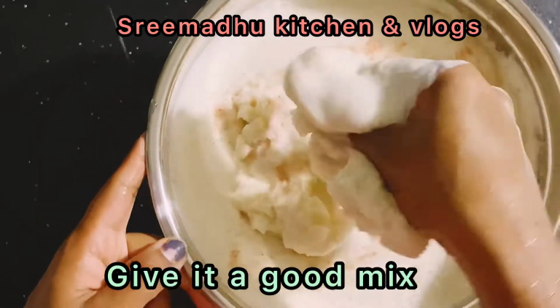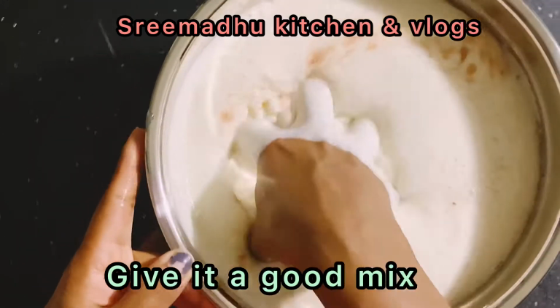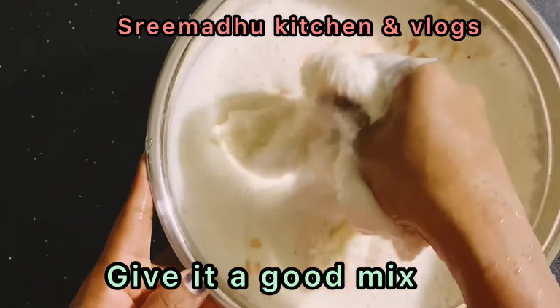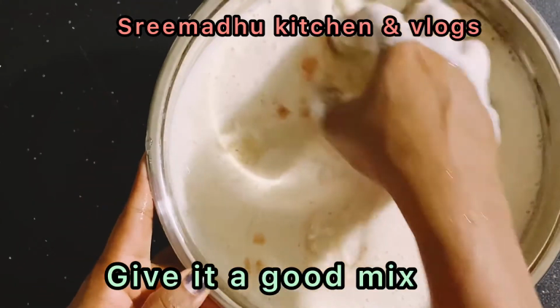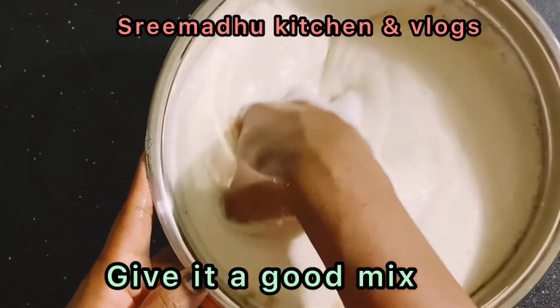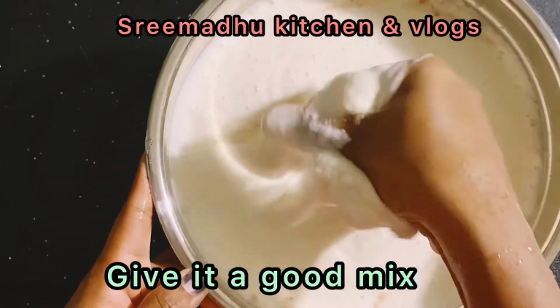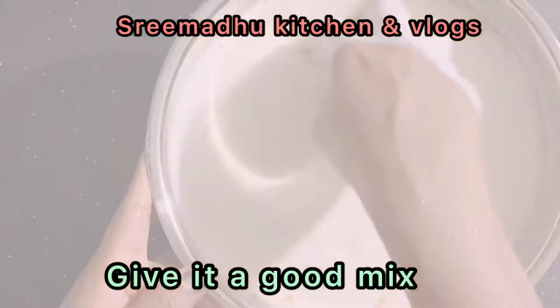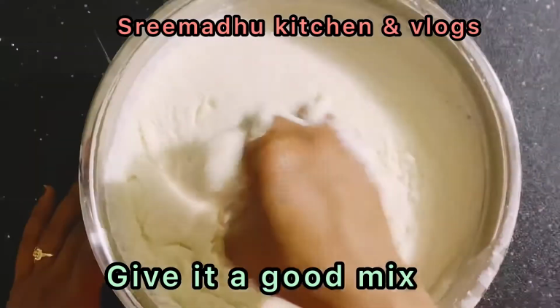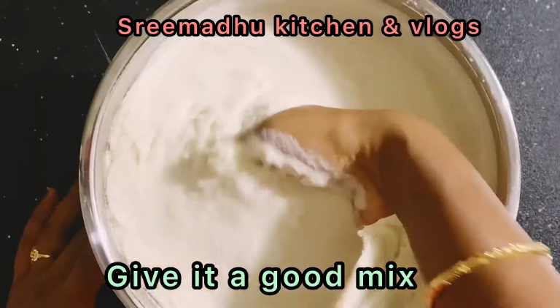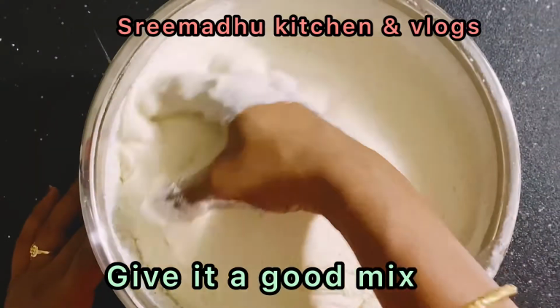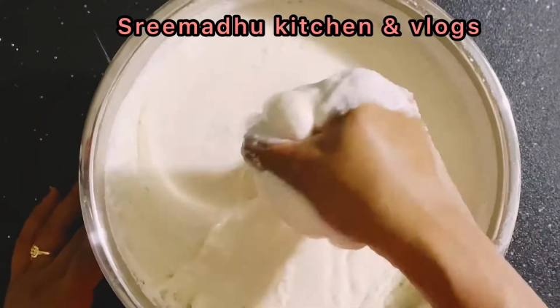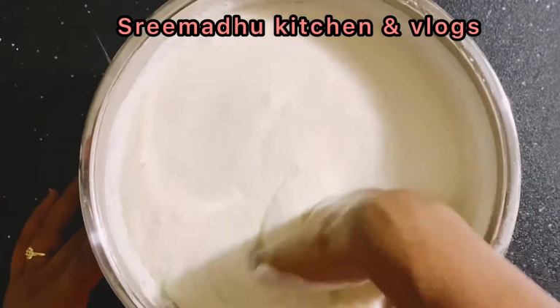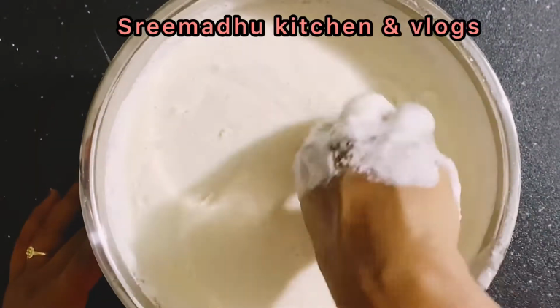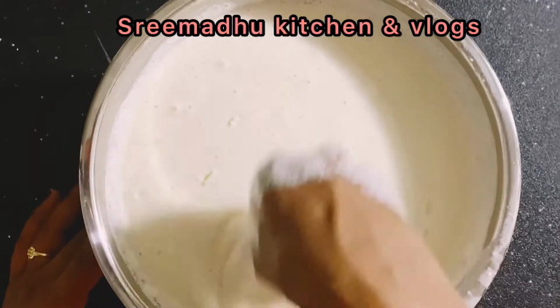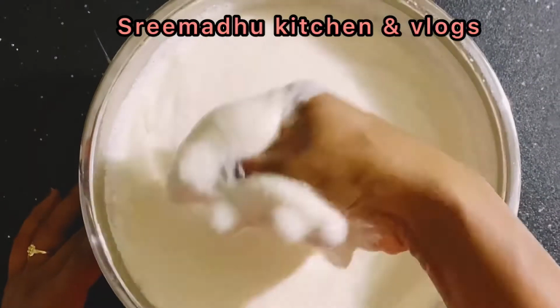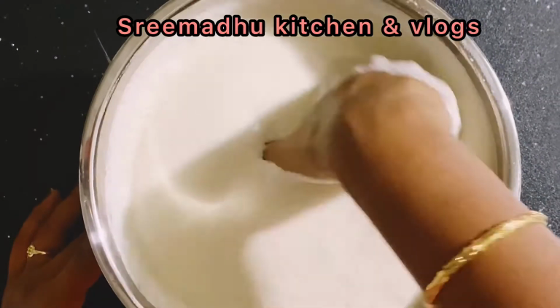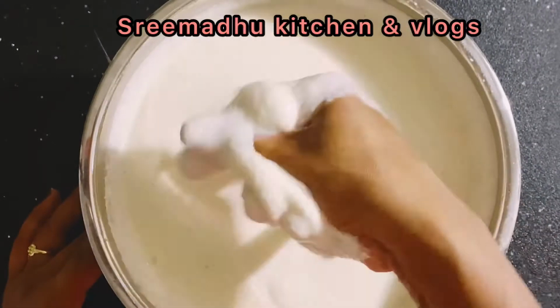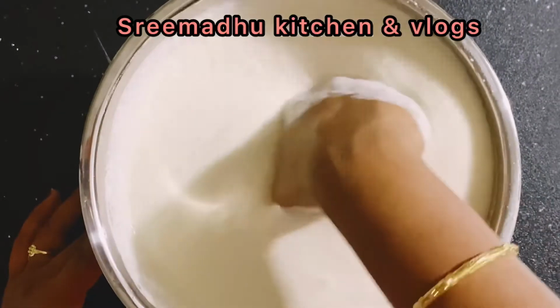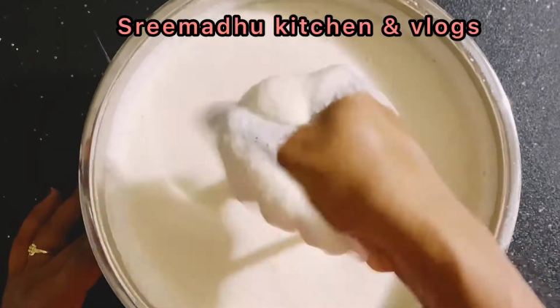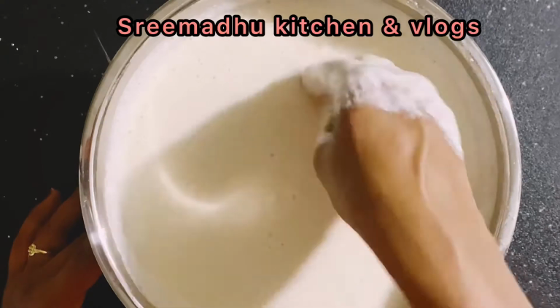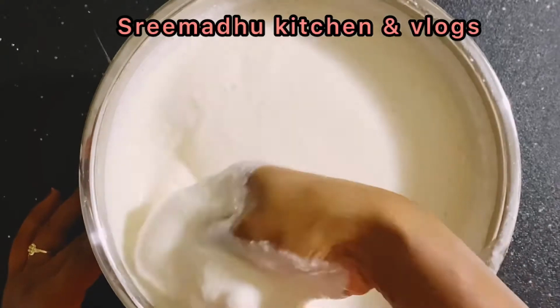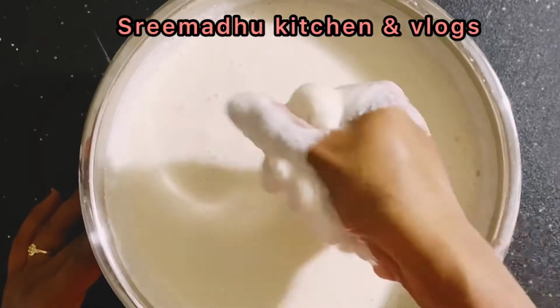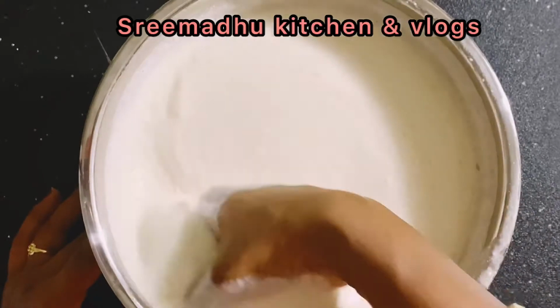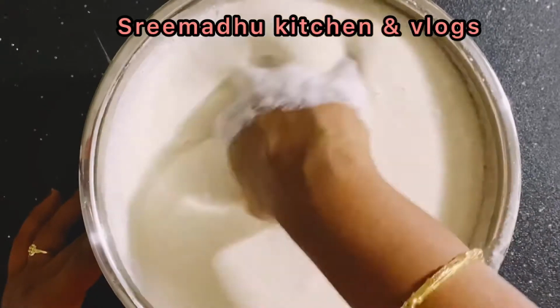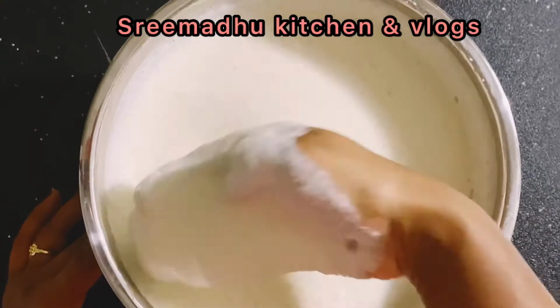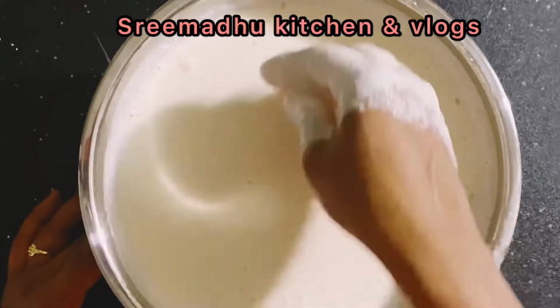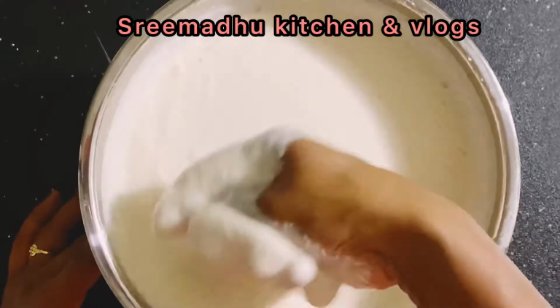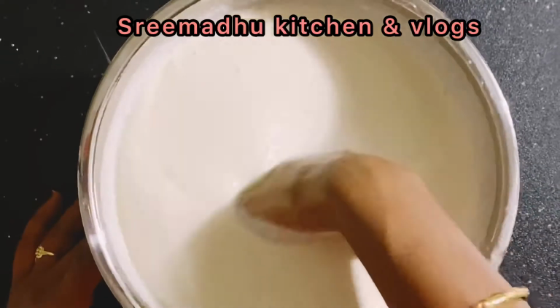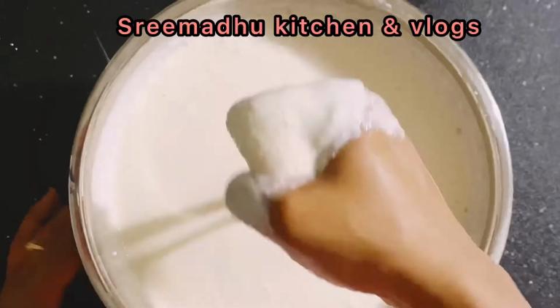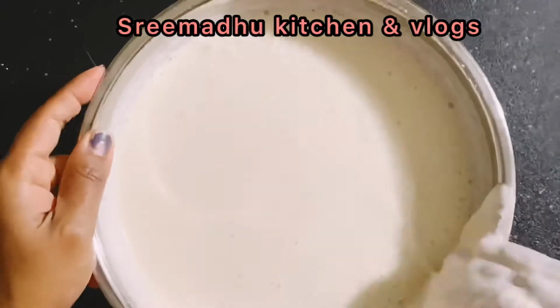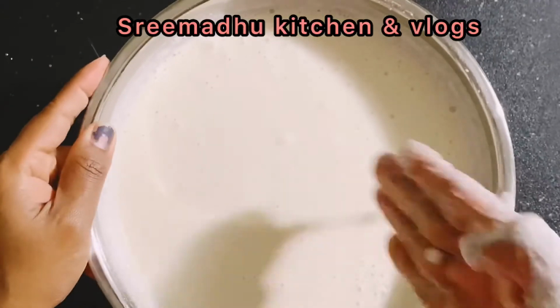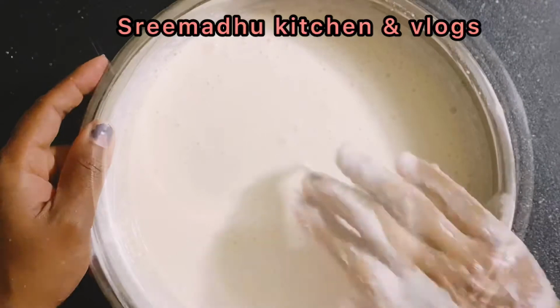Overnight, put it in a warm place and ferment it. In case you don't want to do it in the morning, if you leave it overnight it will ferment.